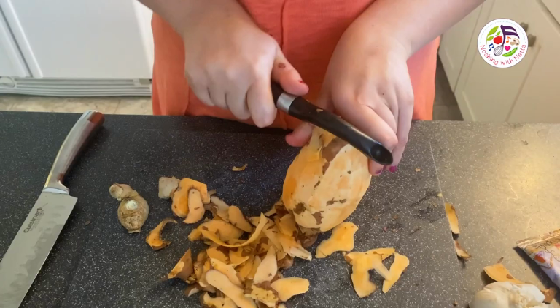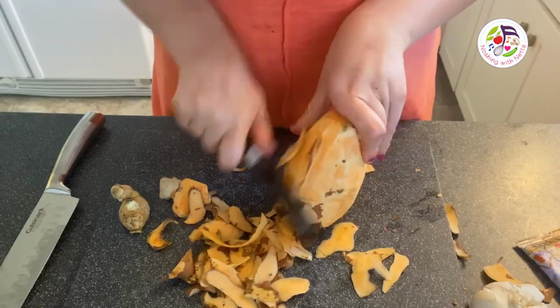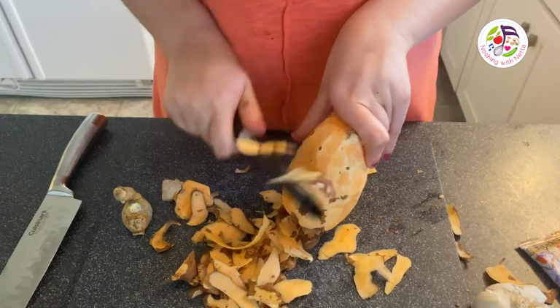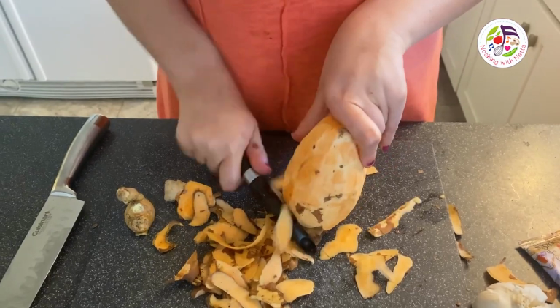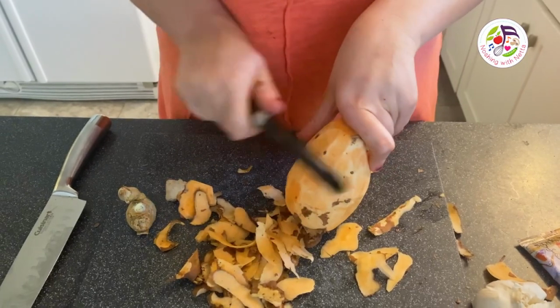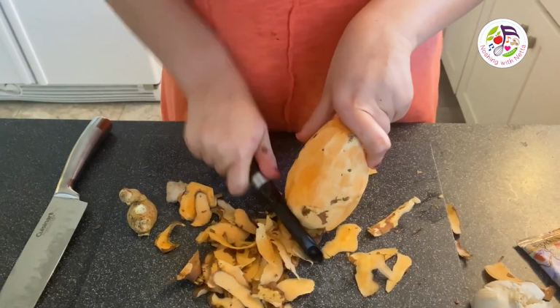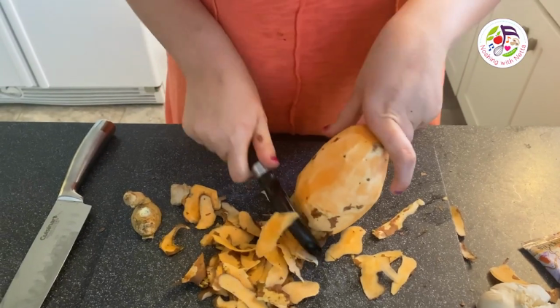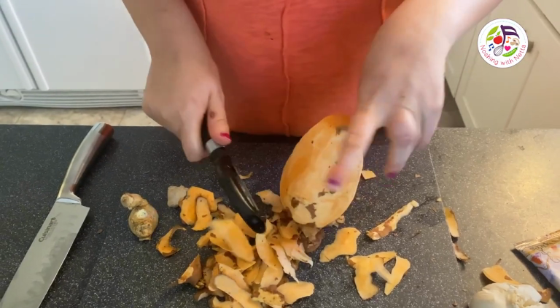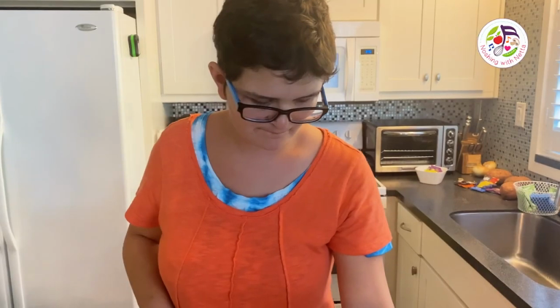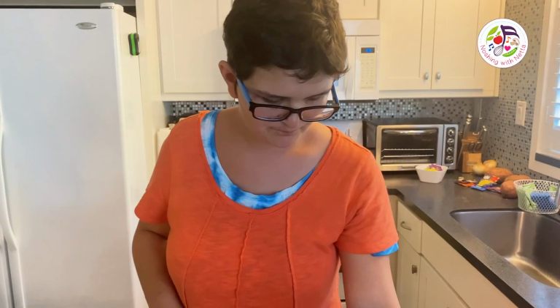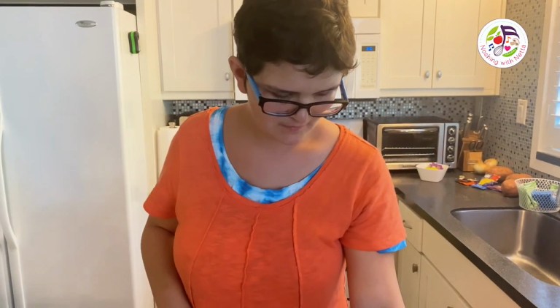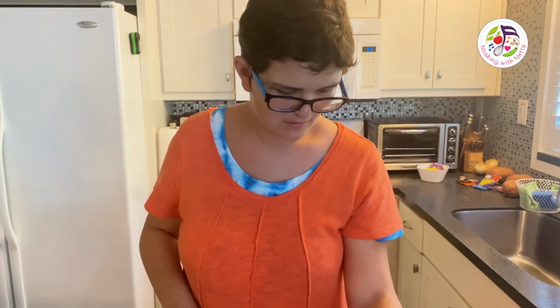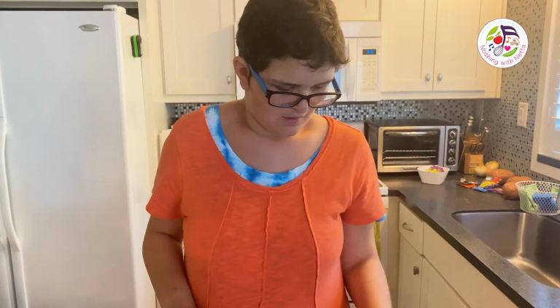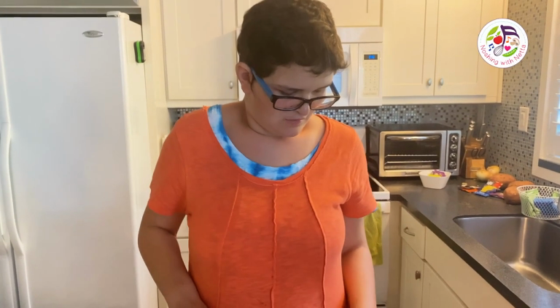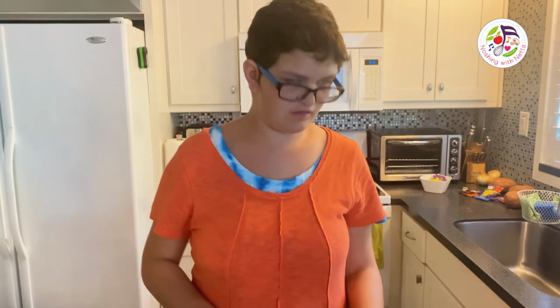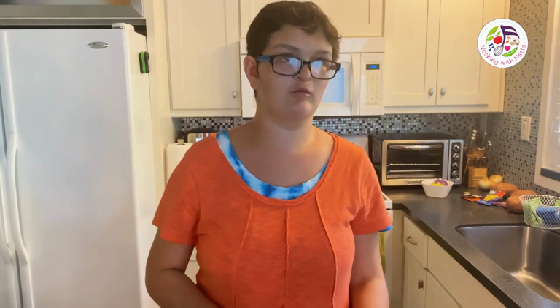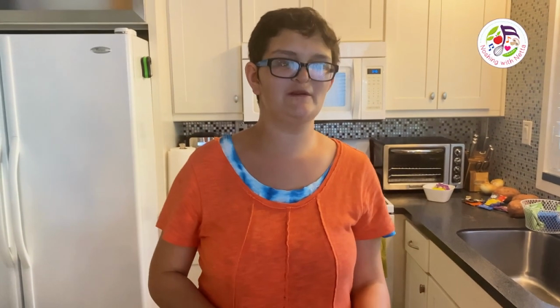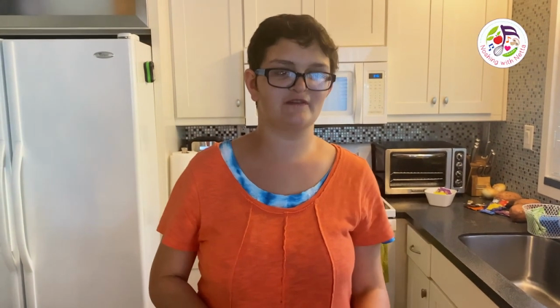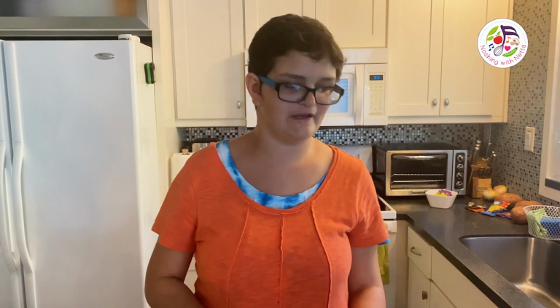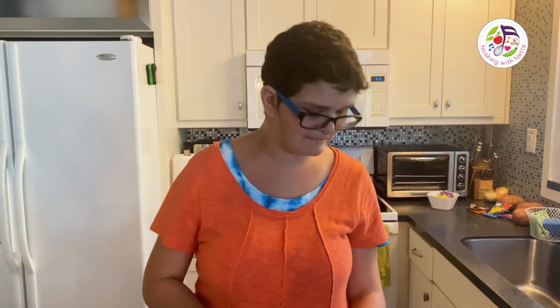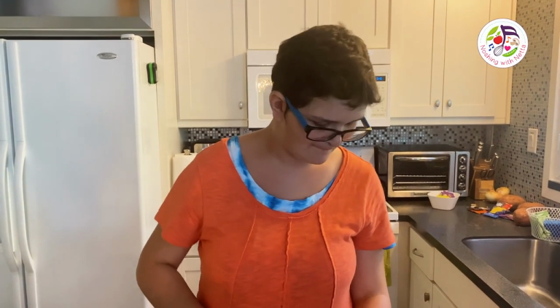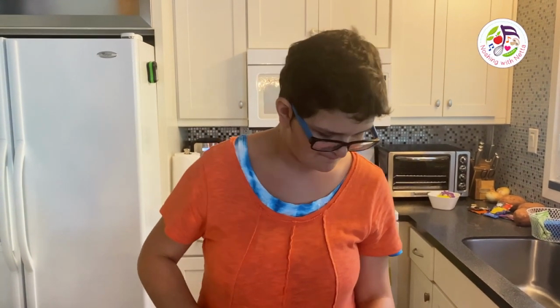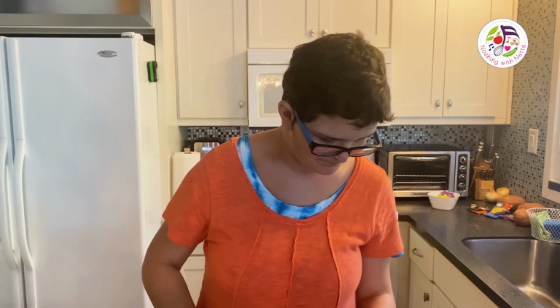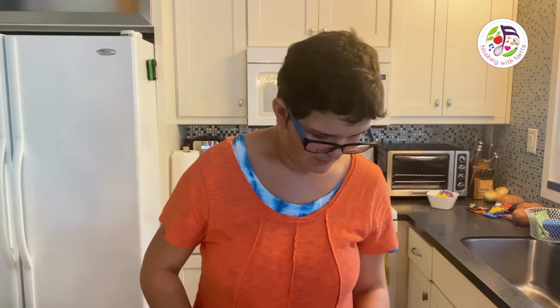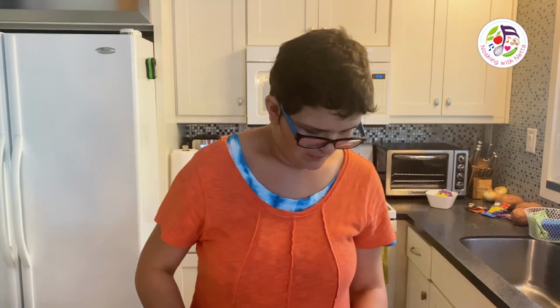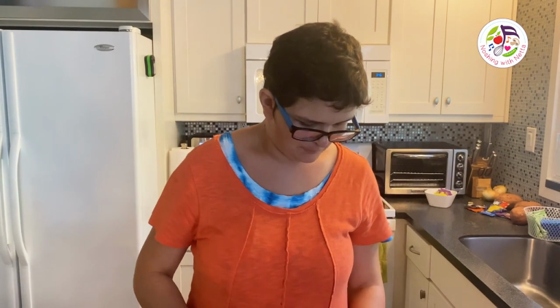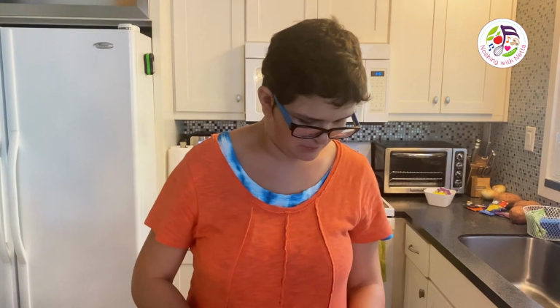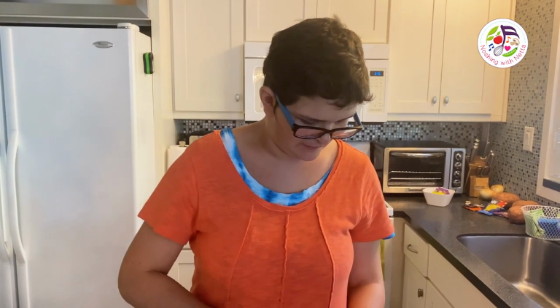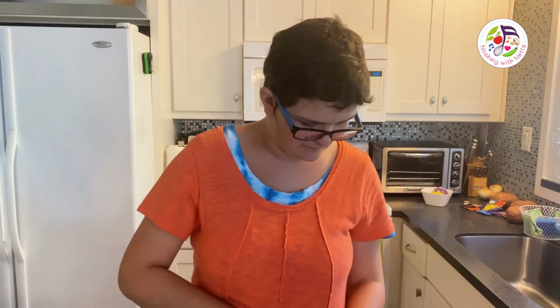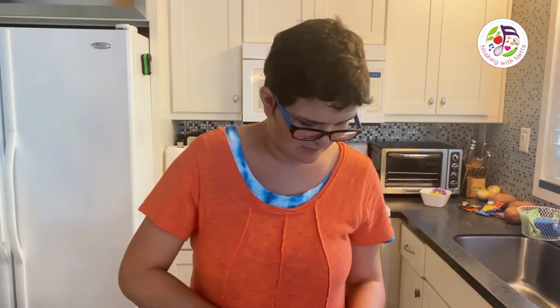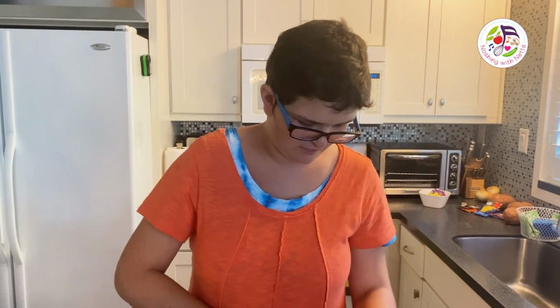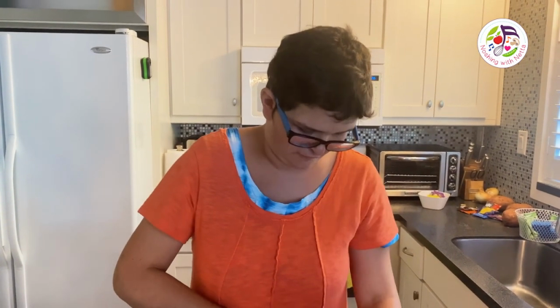I am cutting the sweet potato to put into the soup.